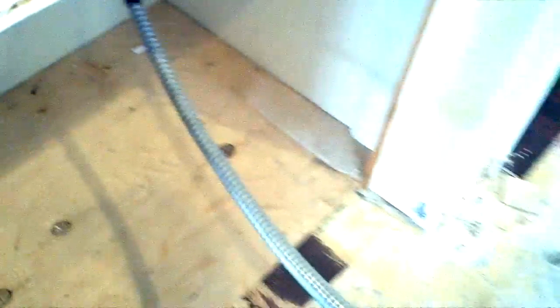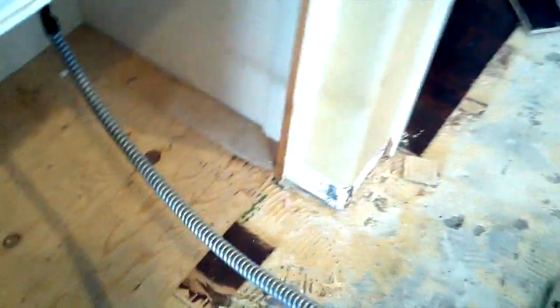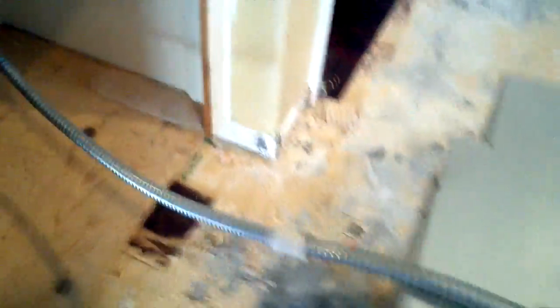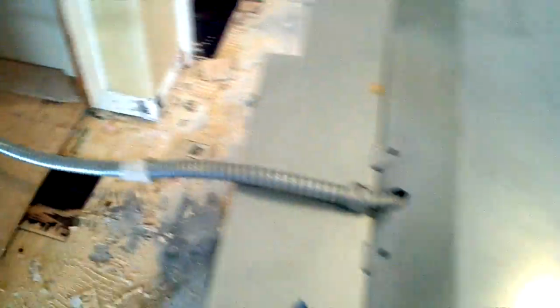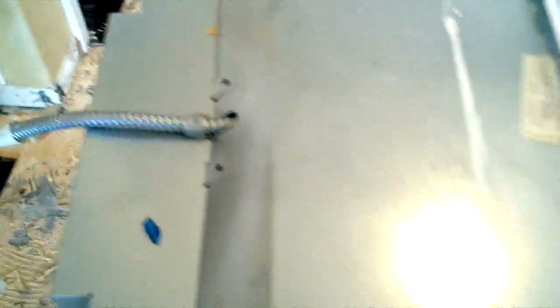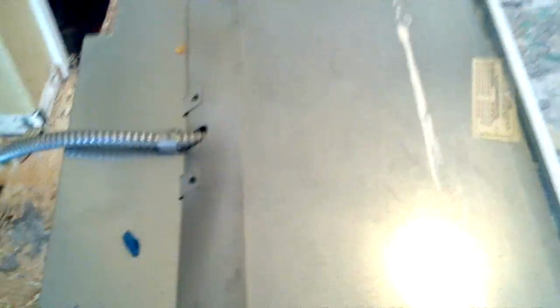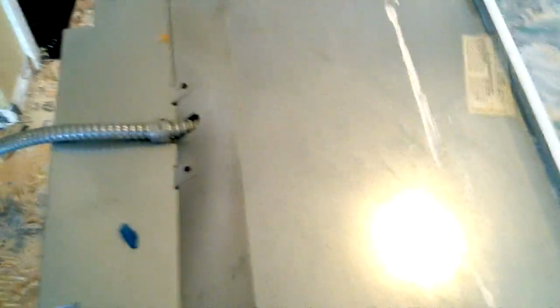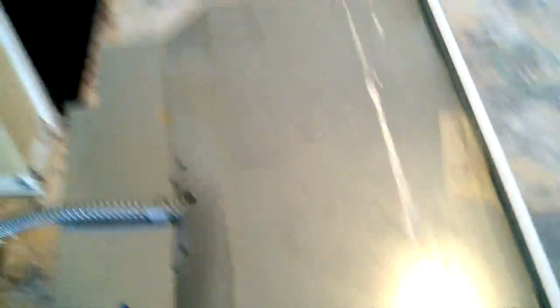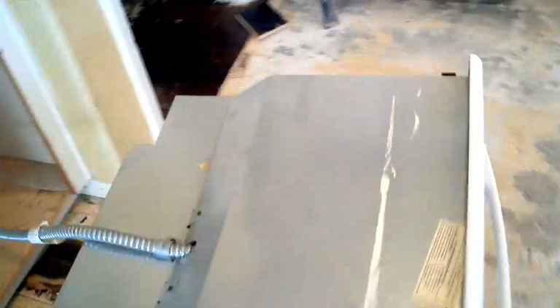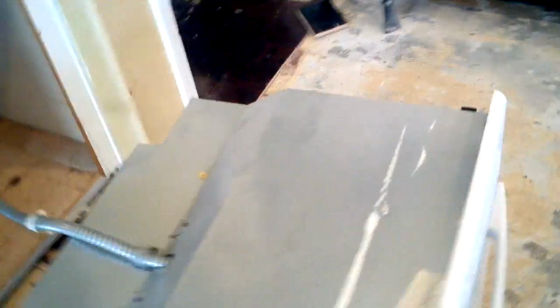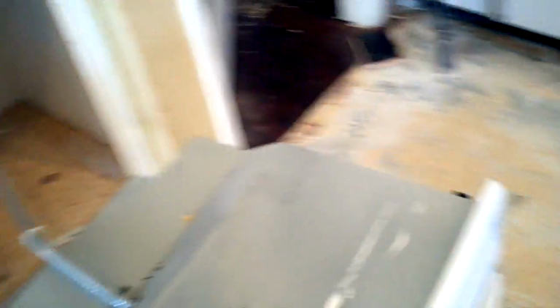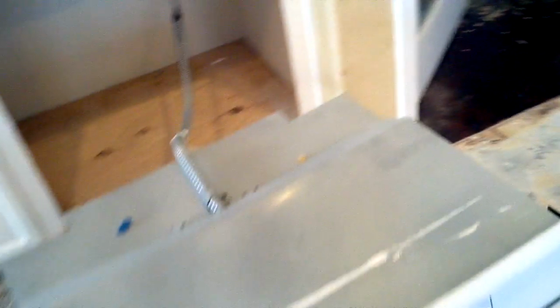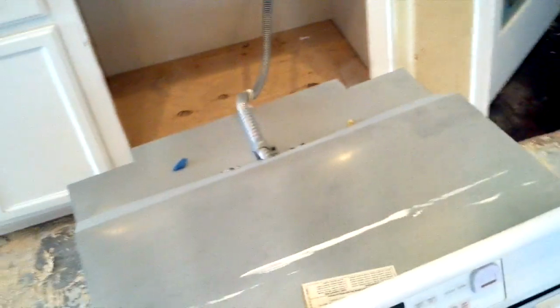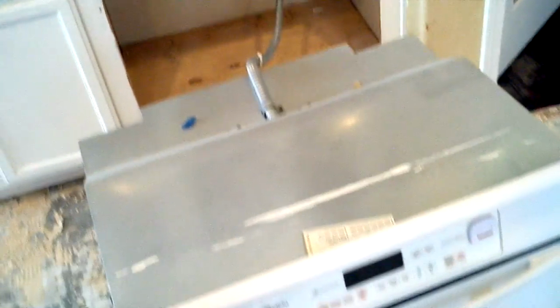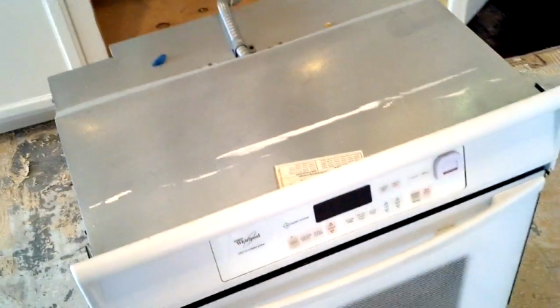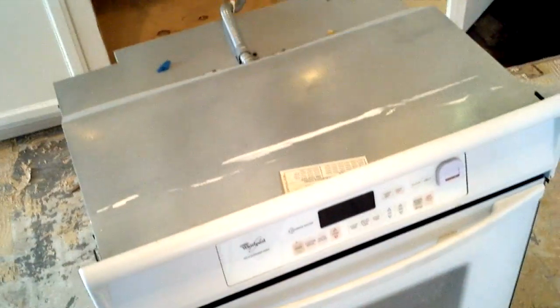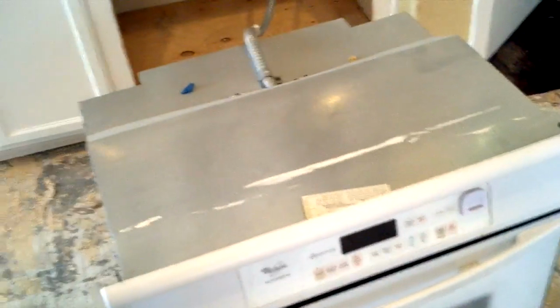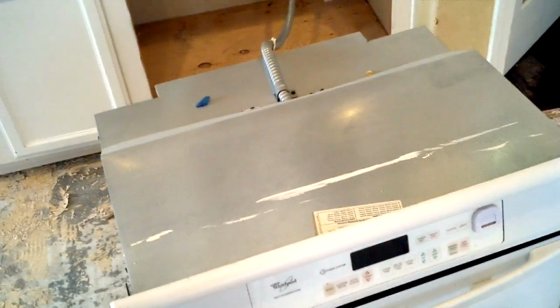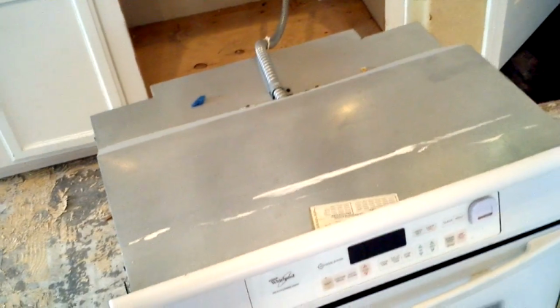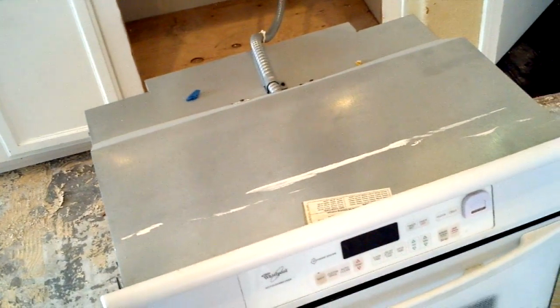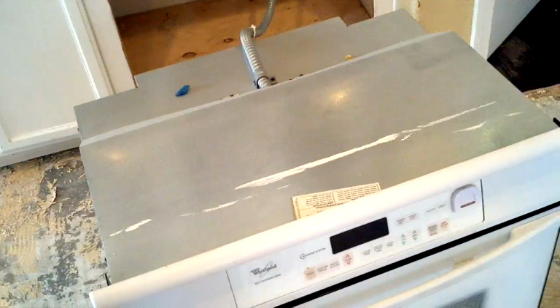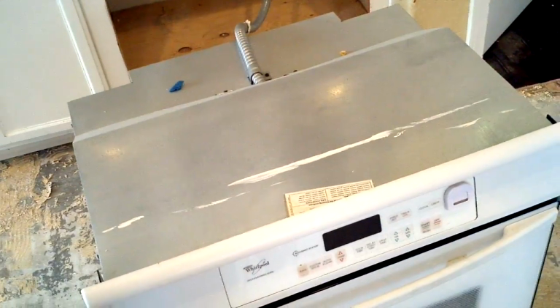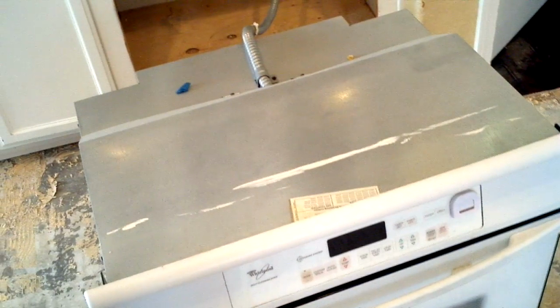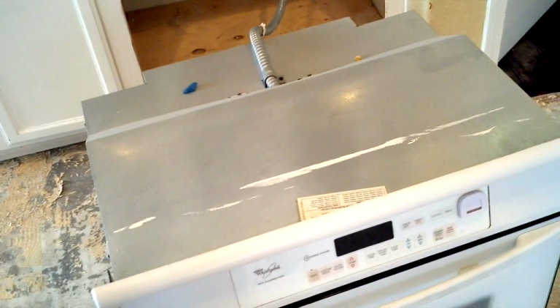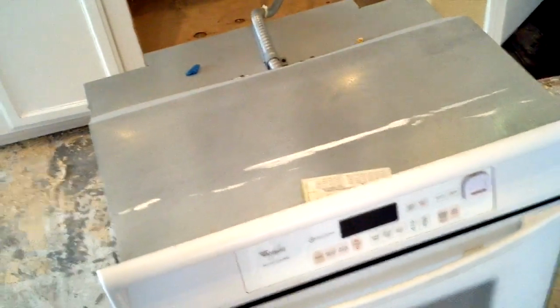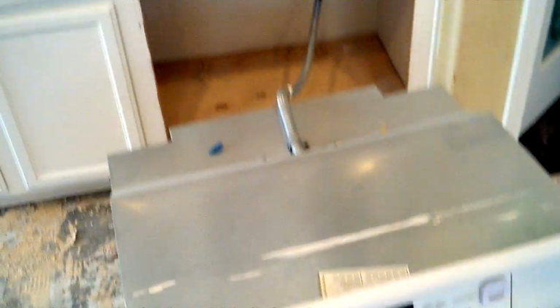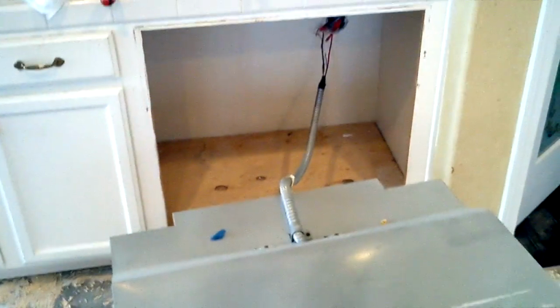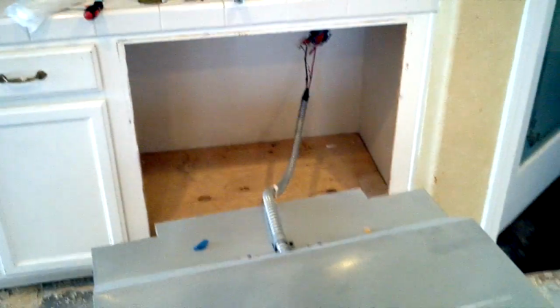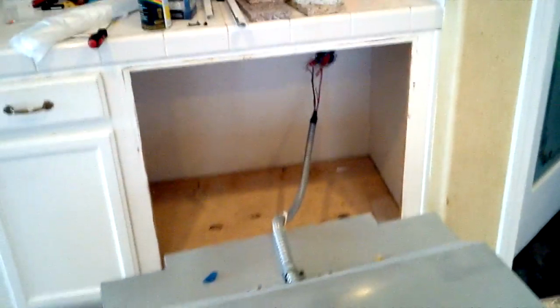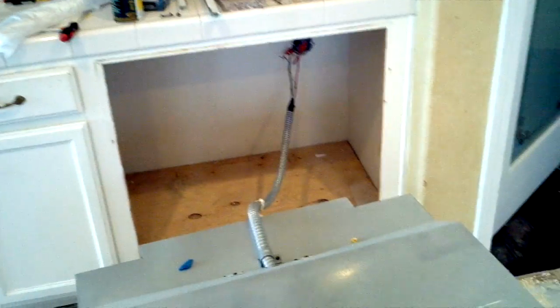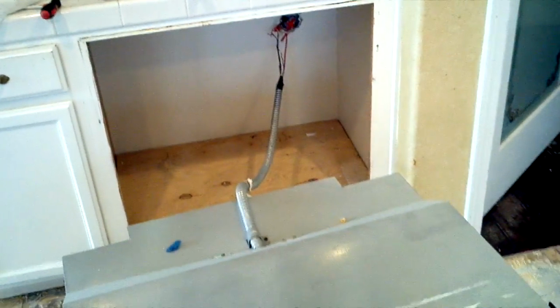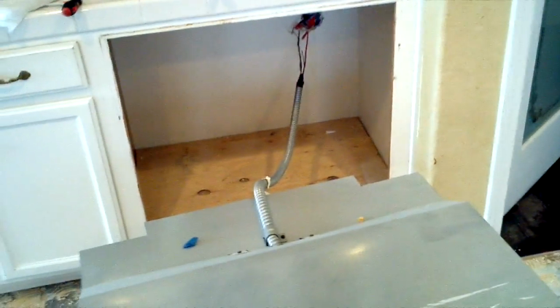I just pulled this out. Once again, this is a Kauffman and Brode home, and this is in California. That's it. Any comments? Let me know what you think.